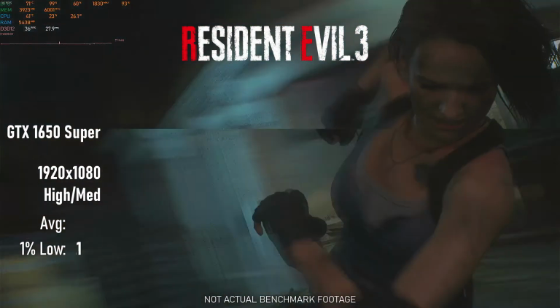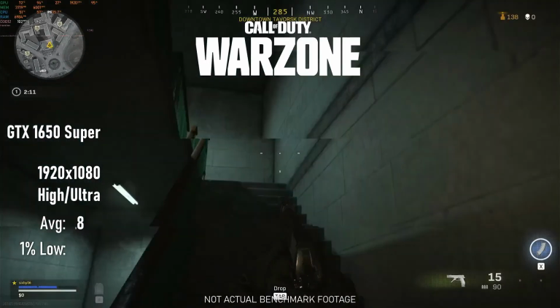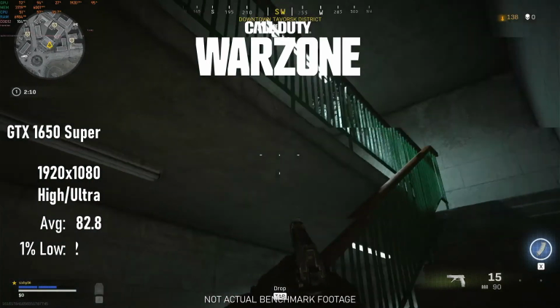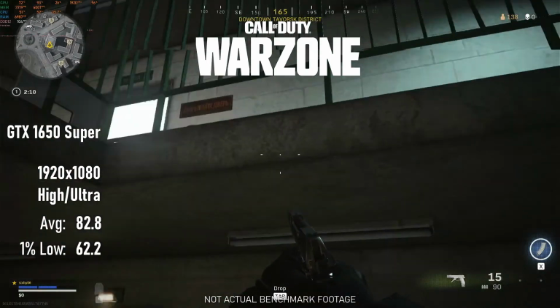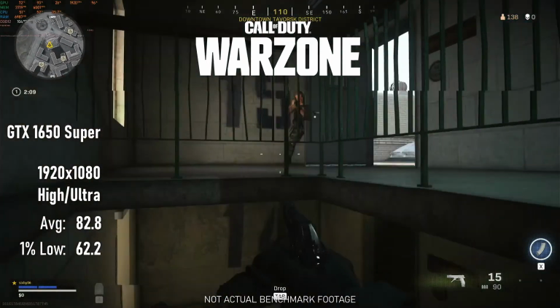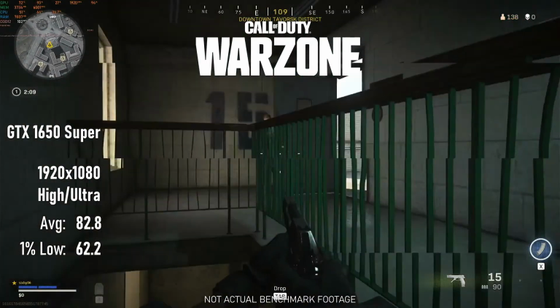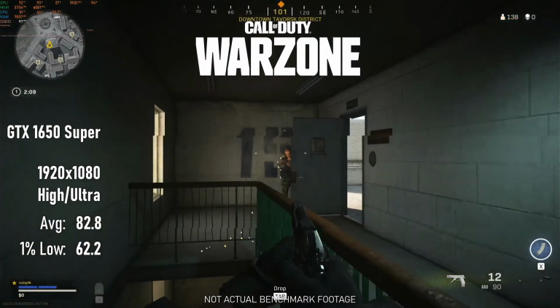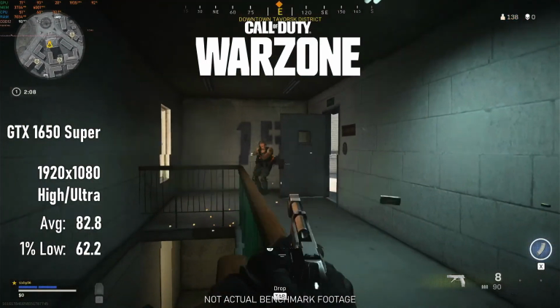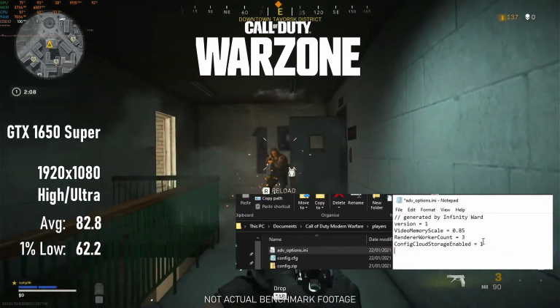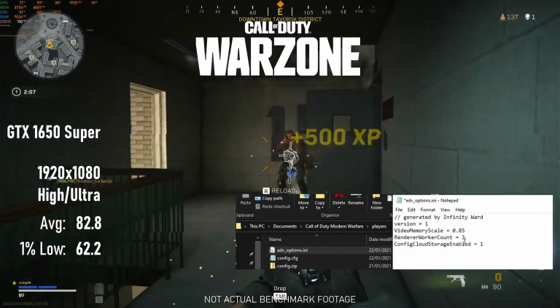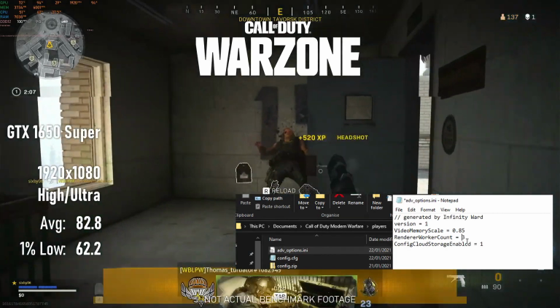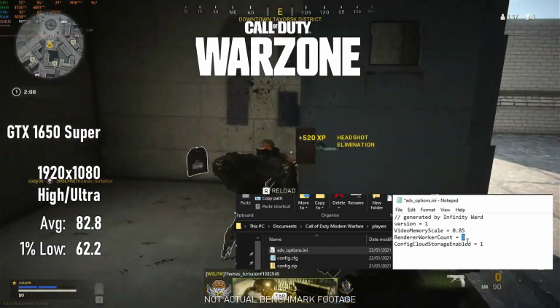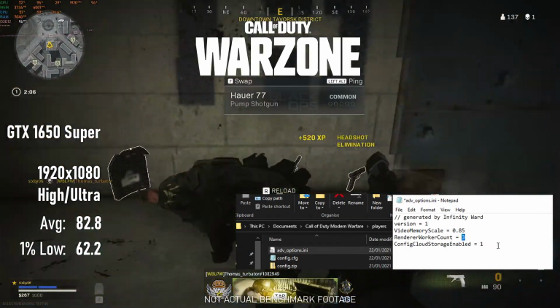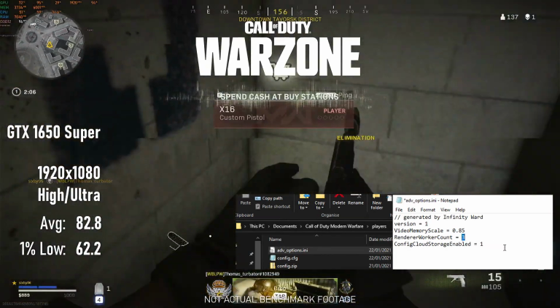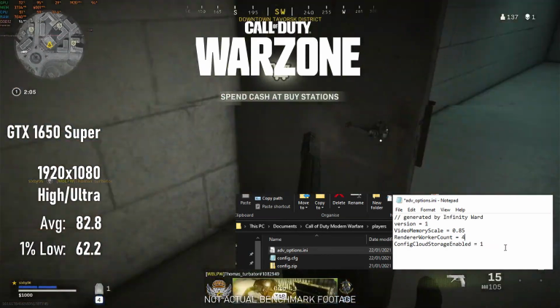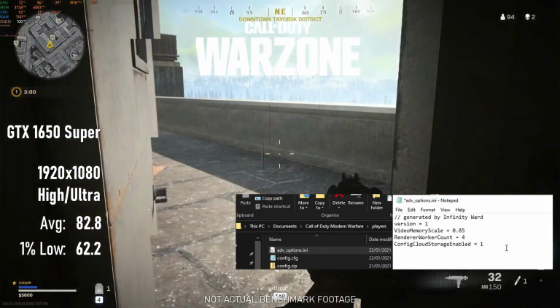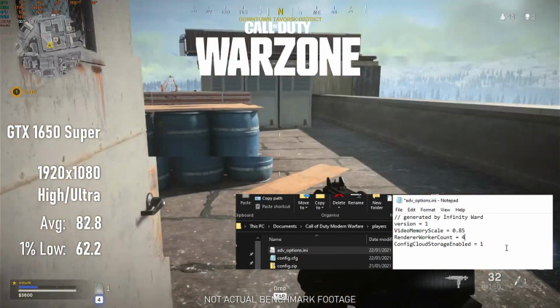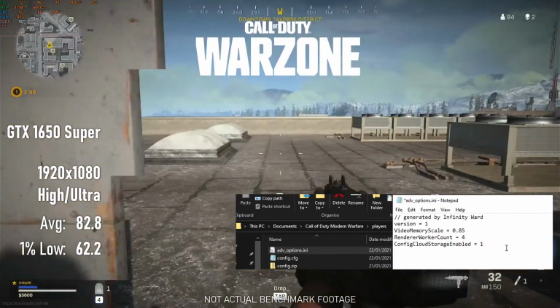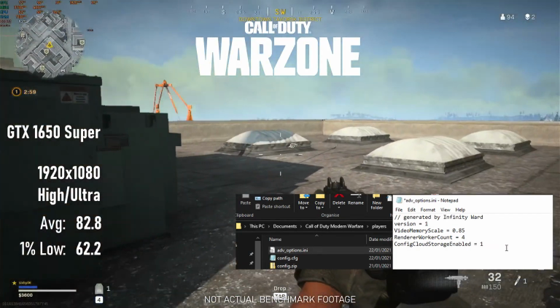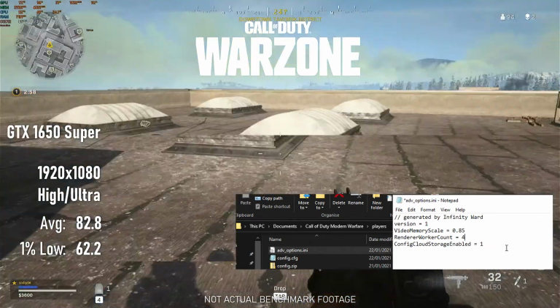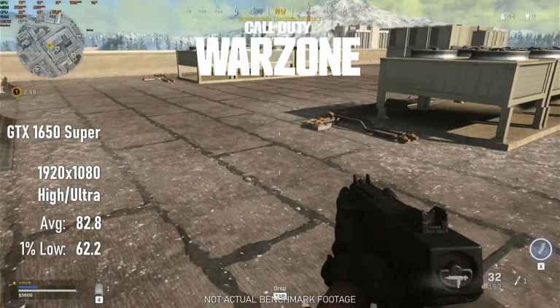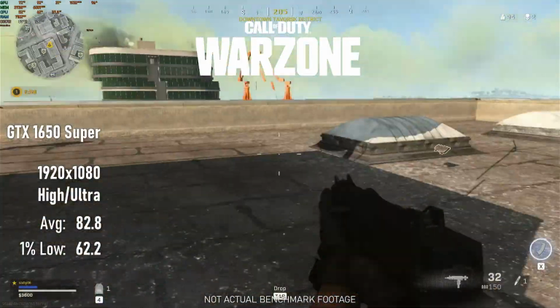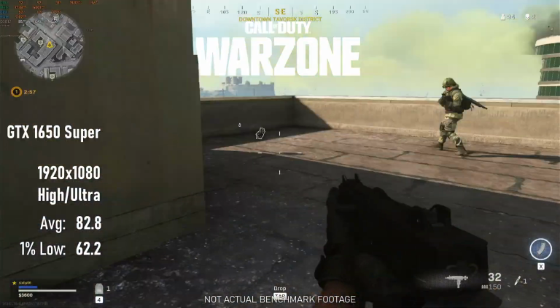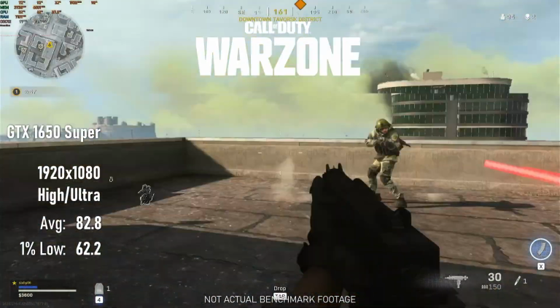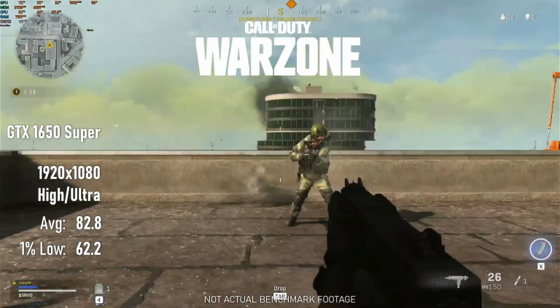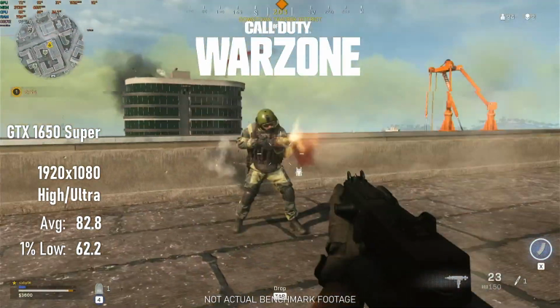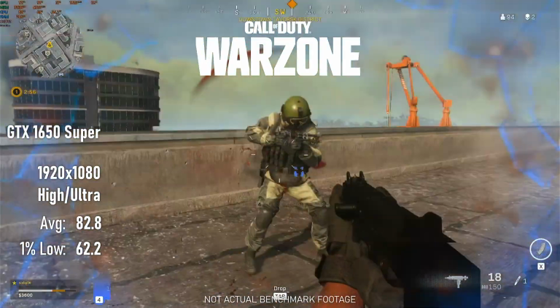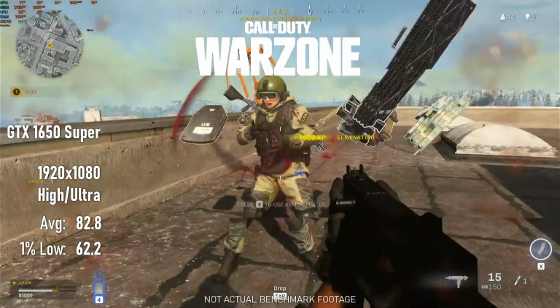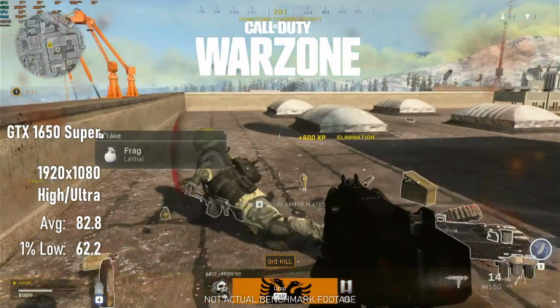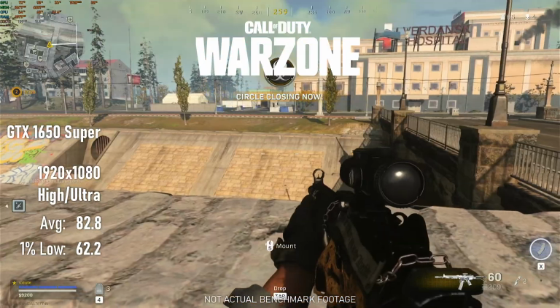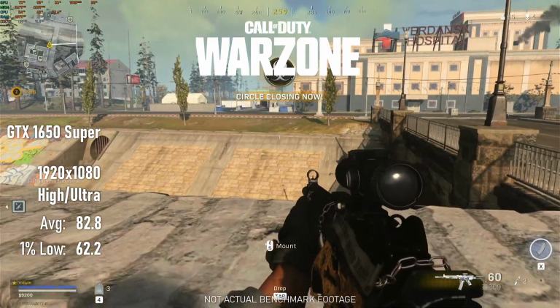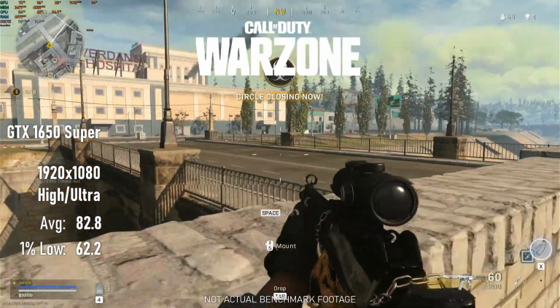I had to run the Warzone test a second time after hearing about a config file fix that improved frame rates. Sure enough, after the adjustment, my averages went from mid-70s to low-80s, and my minimums went from 40s to over 60.